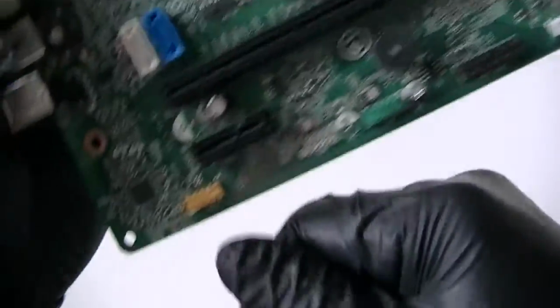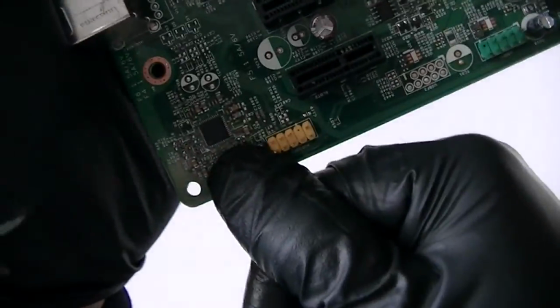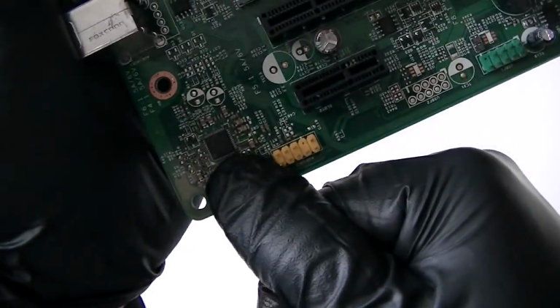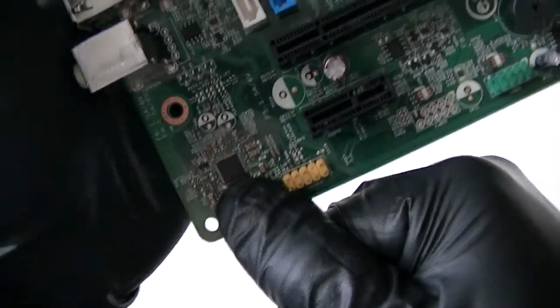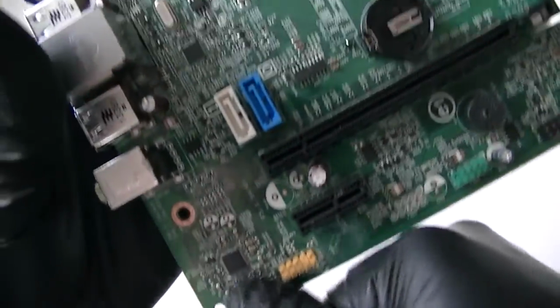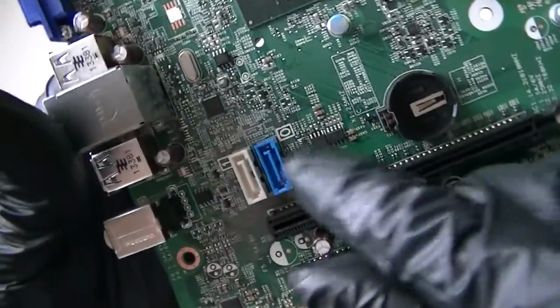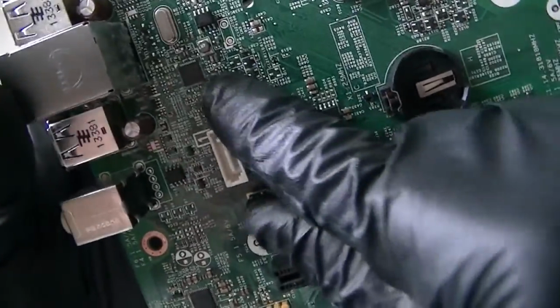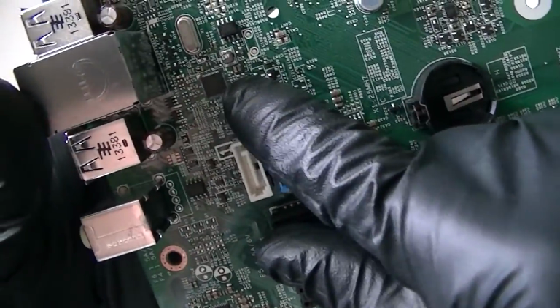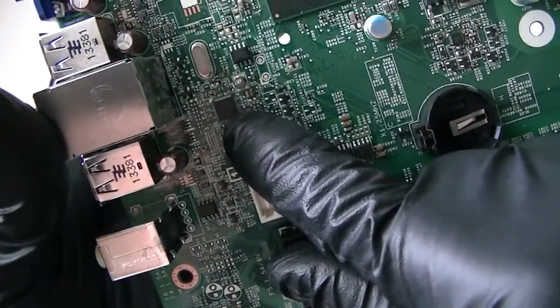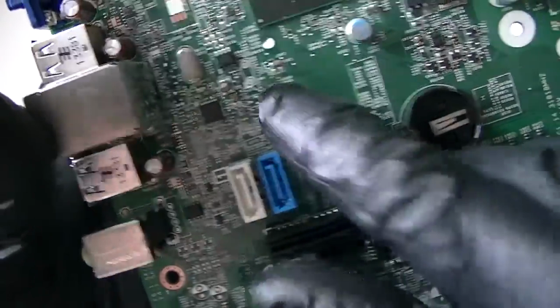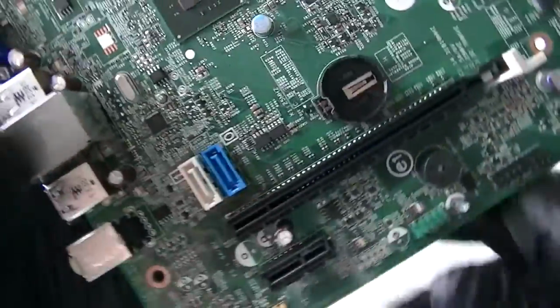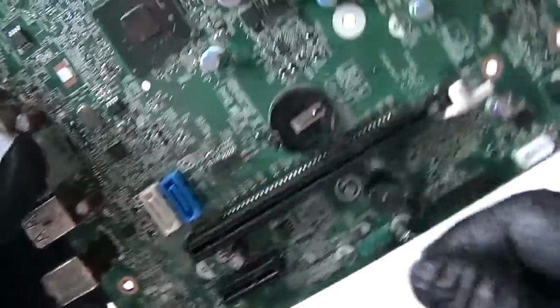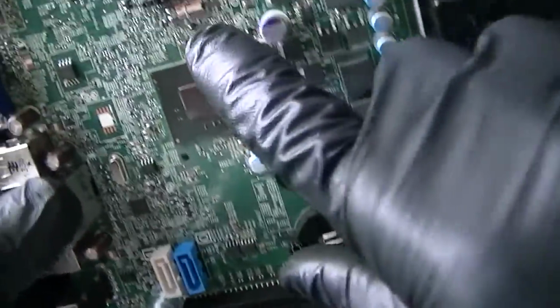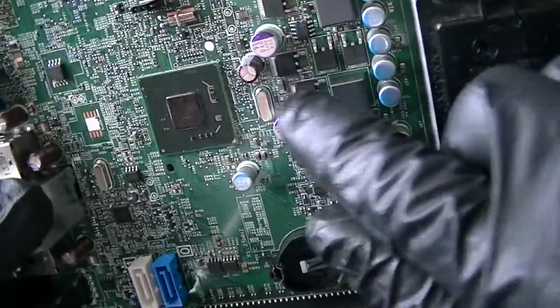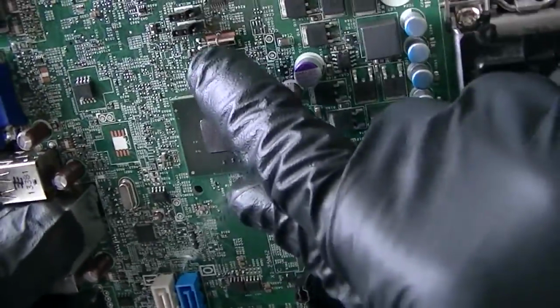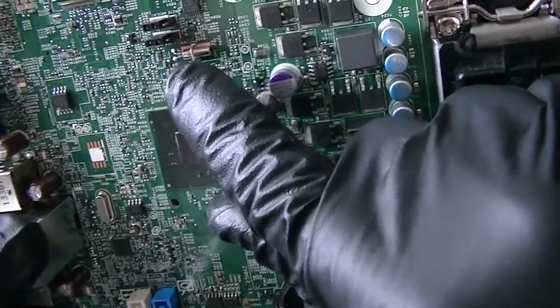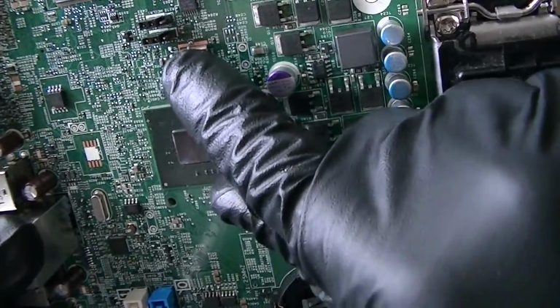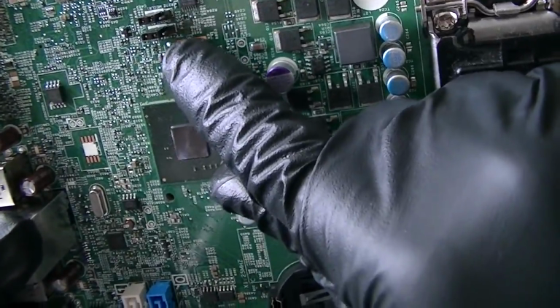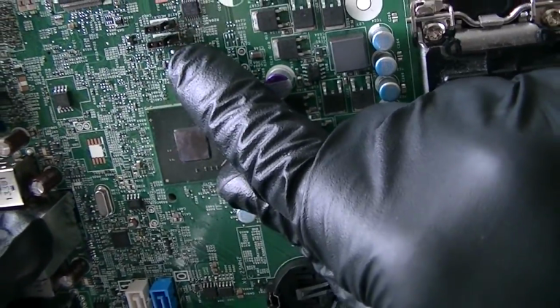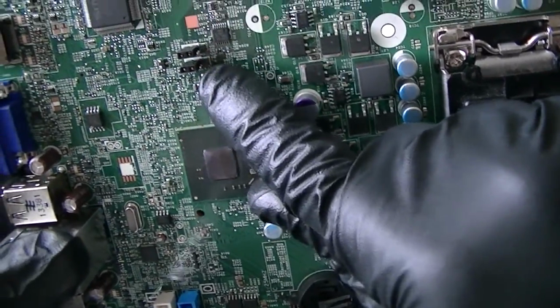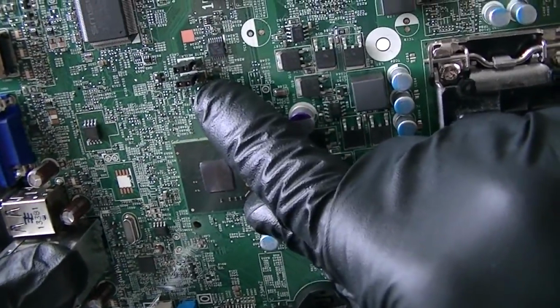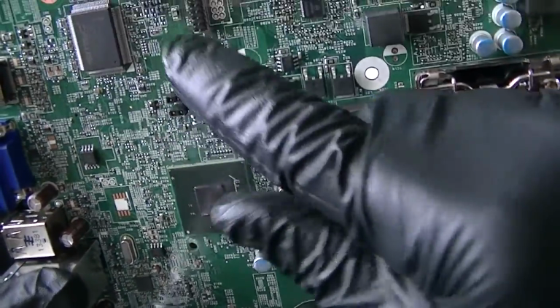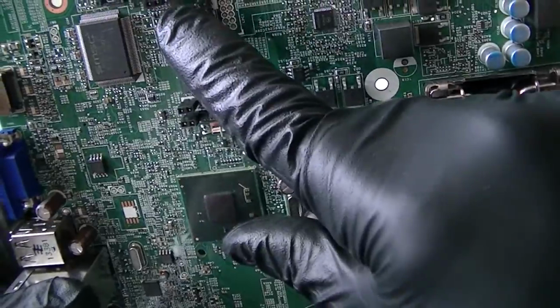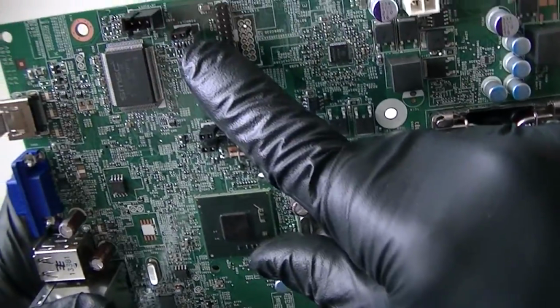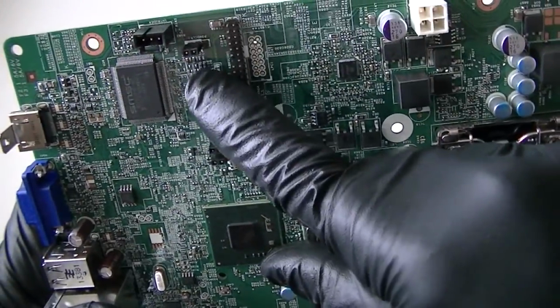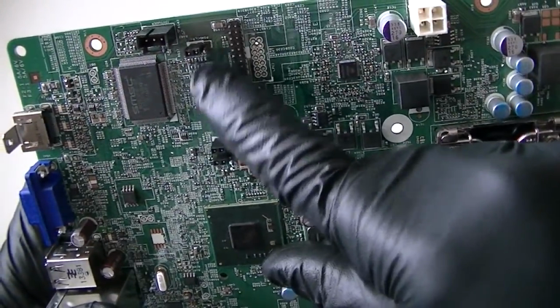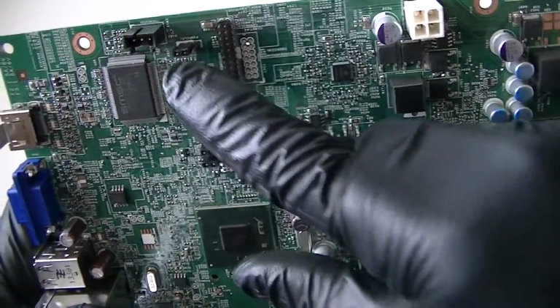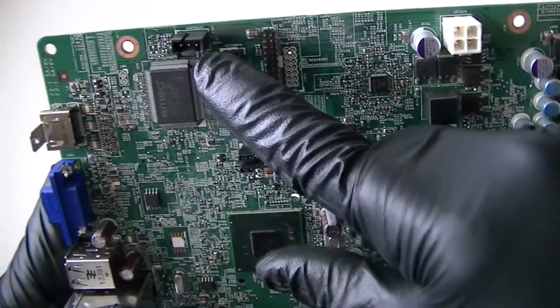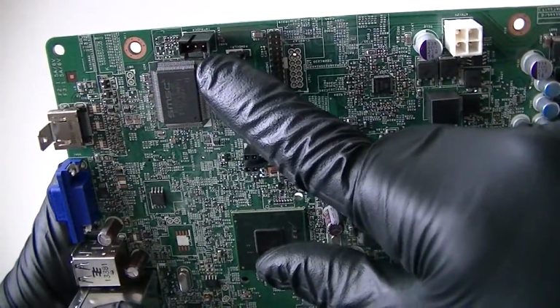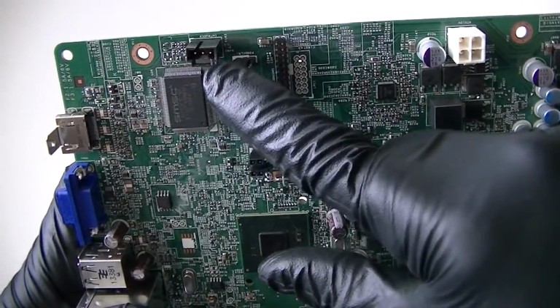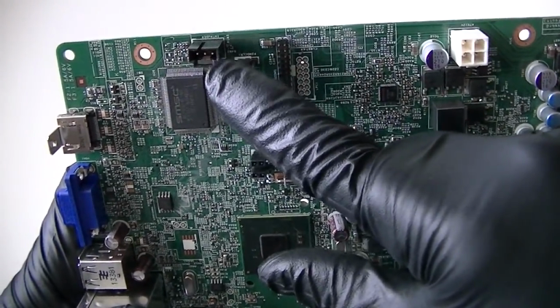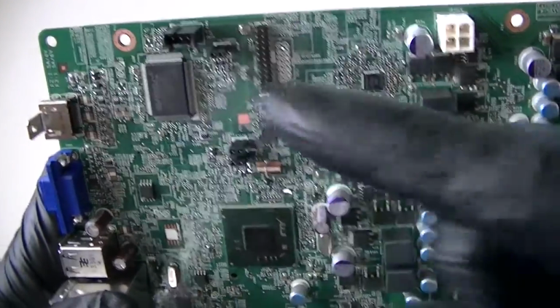Here's the audio chip right there. LAN chip right there. Here's a clear CMOS jumper right there. Password jumper right there. Intruder header connector right there.